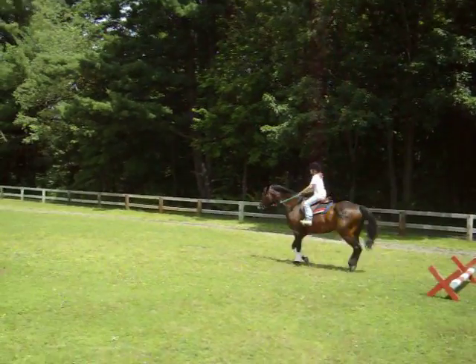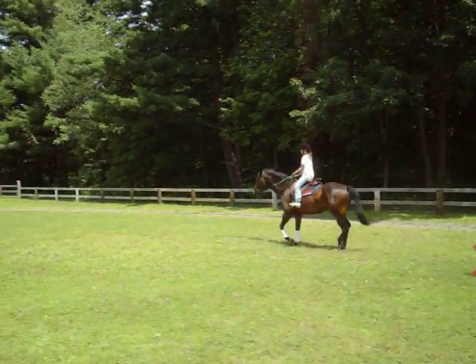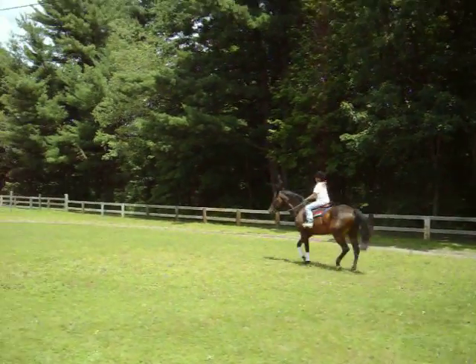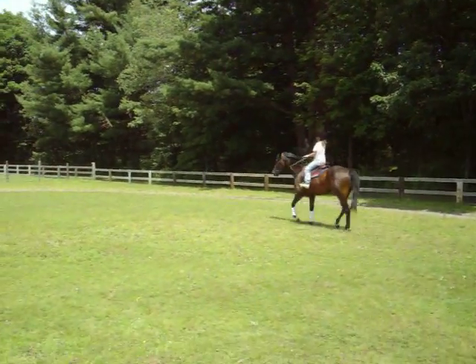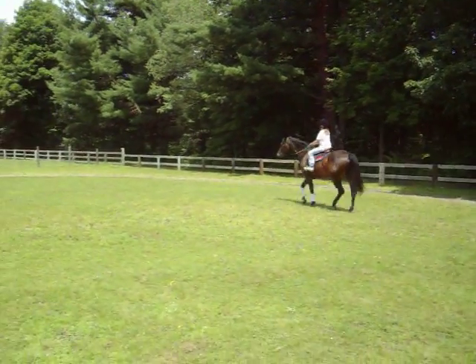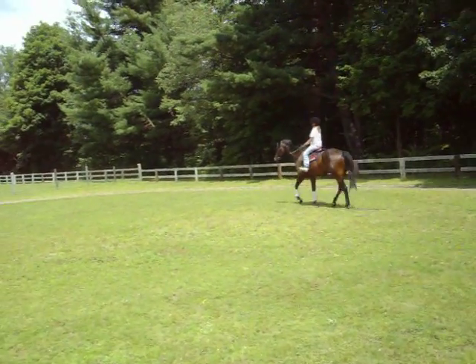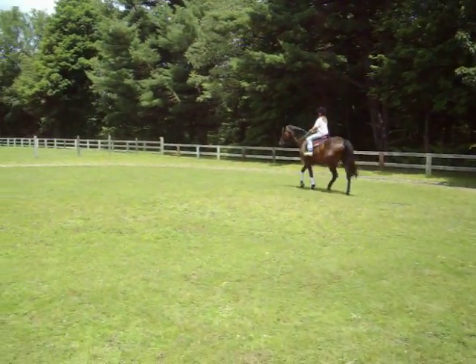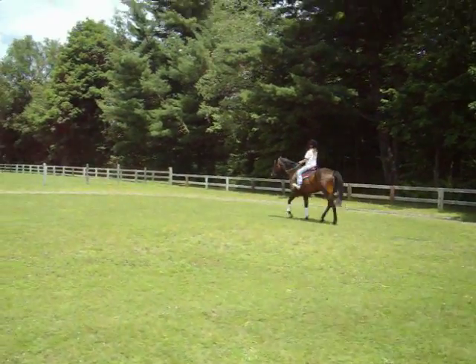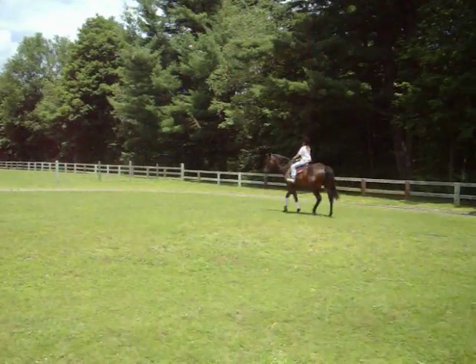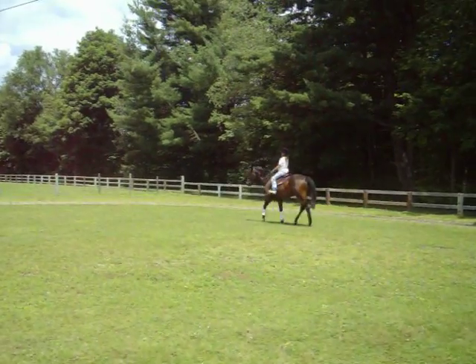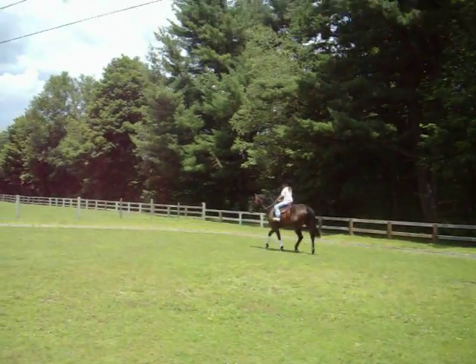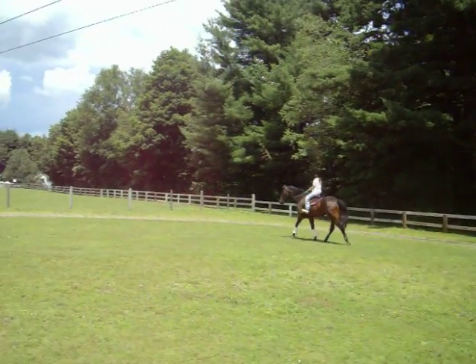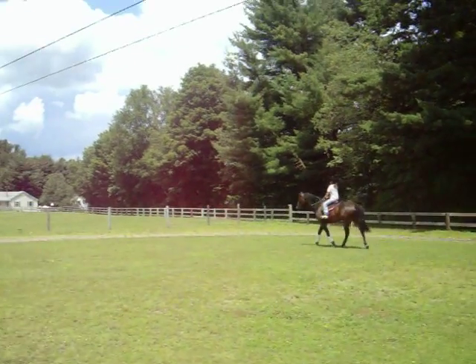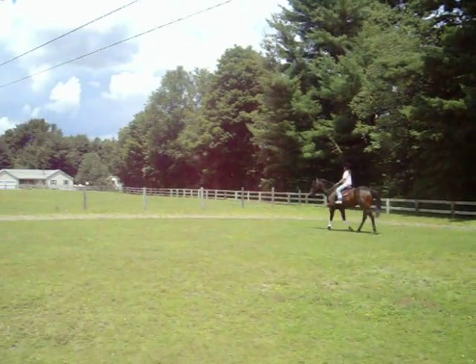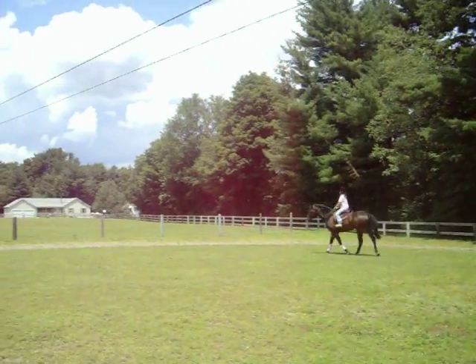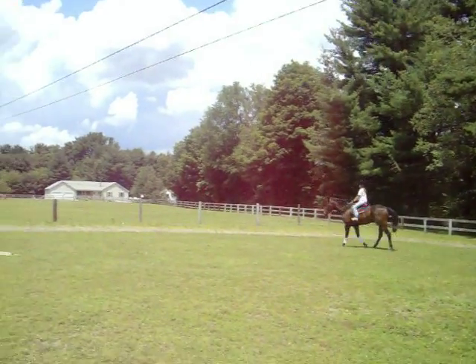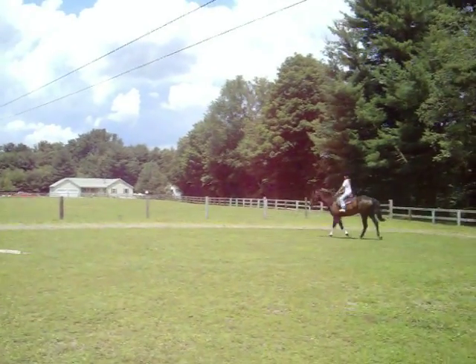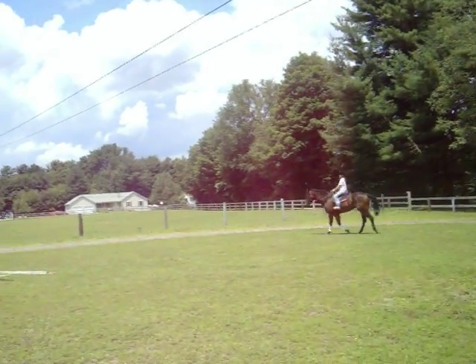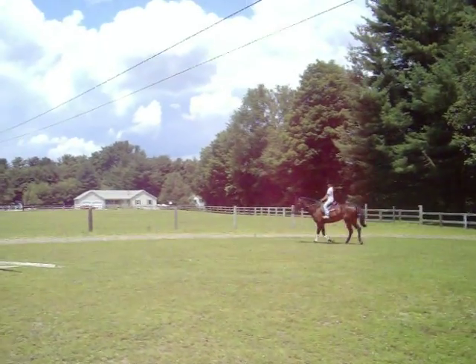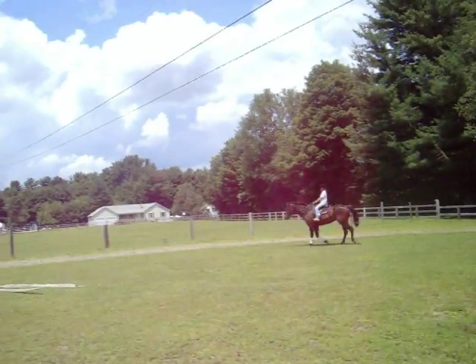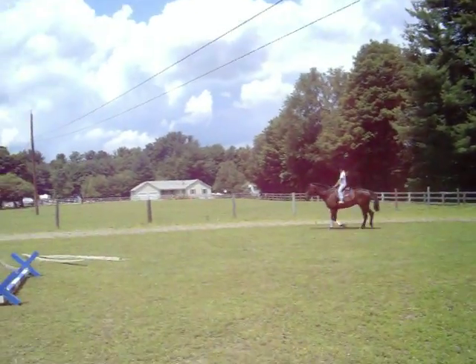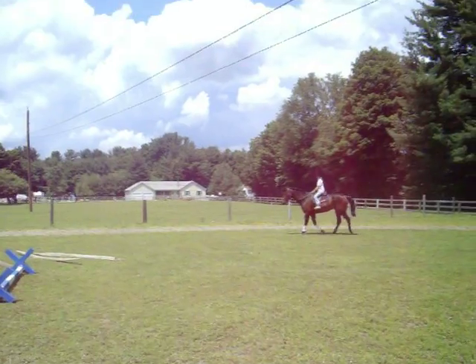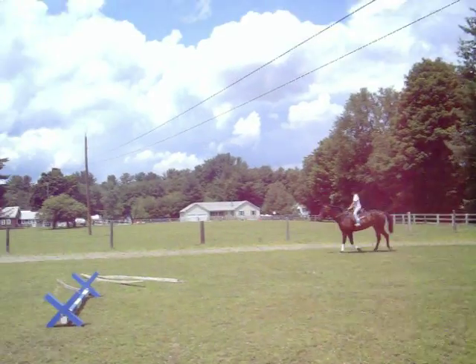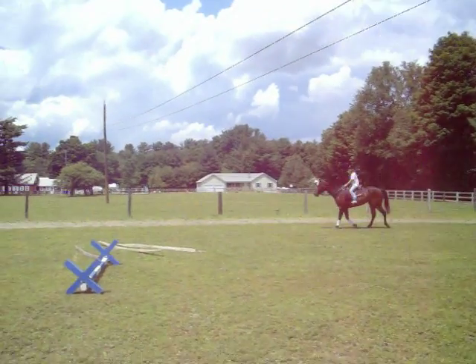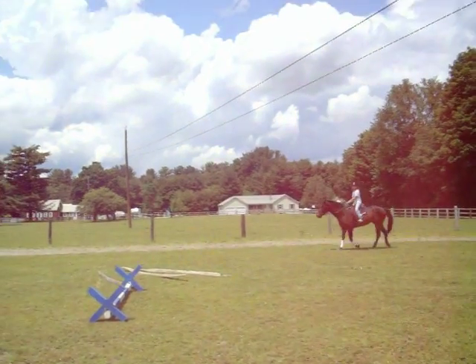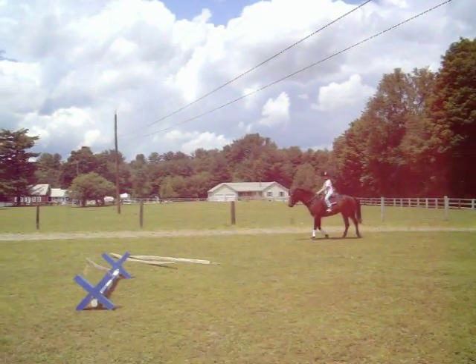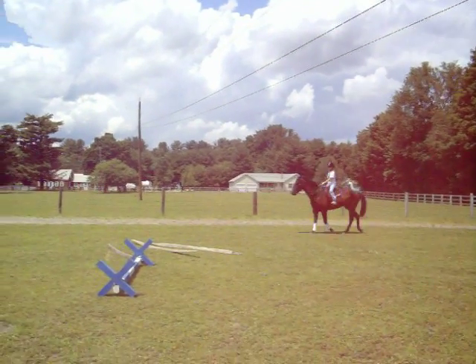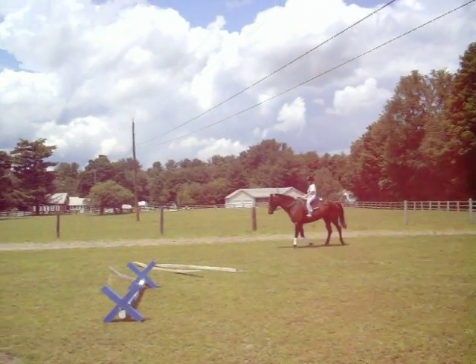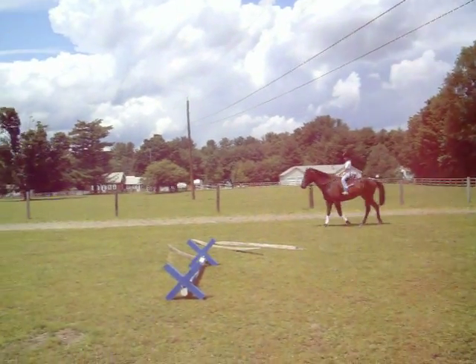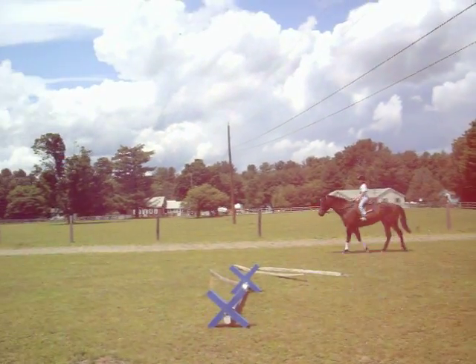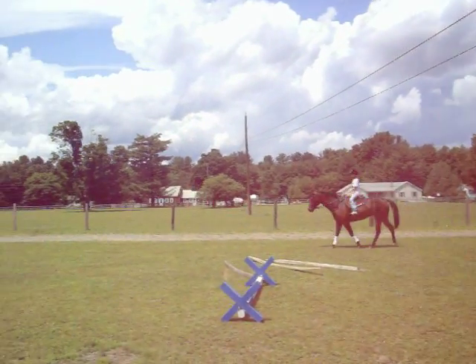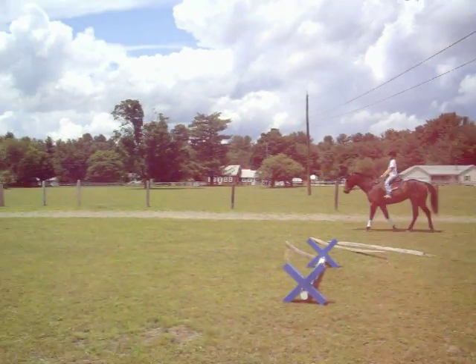You're gonna need a little bit more leg. Do that once more. Are you on the correct diagonal? Then change it — you gotta check that. Good.